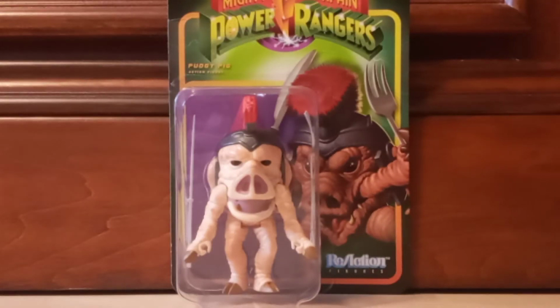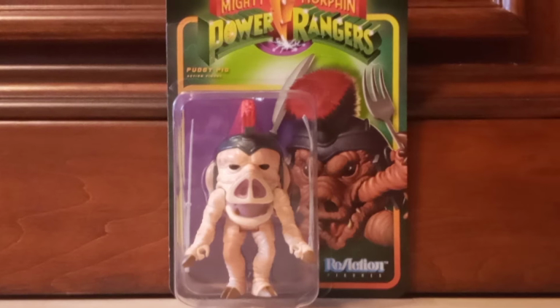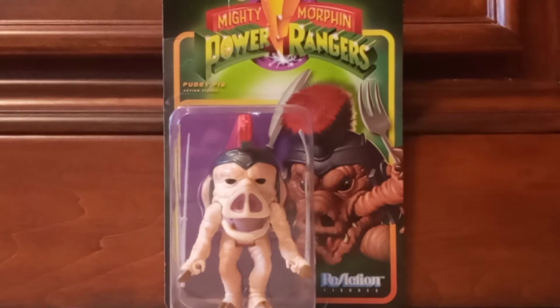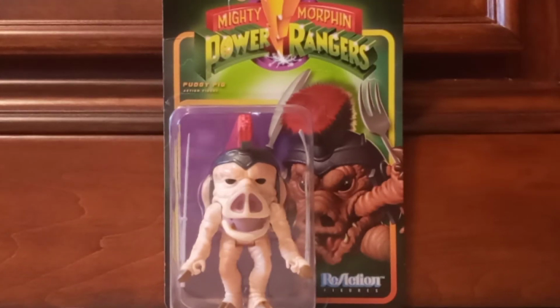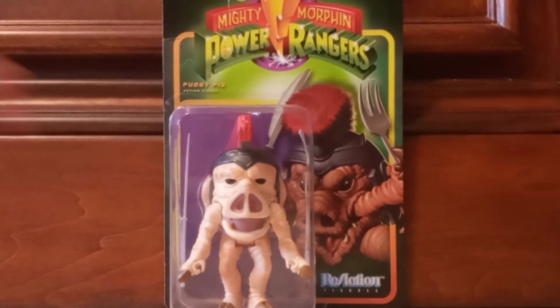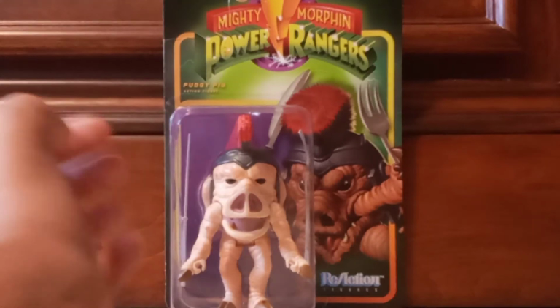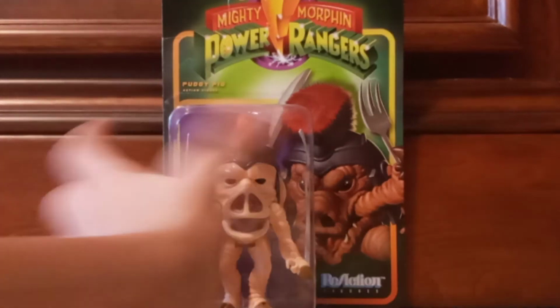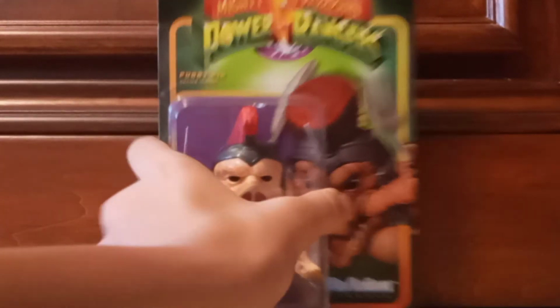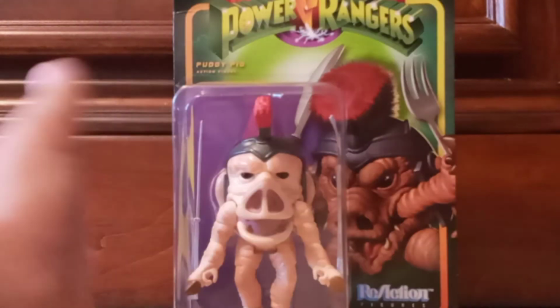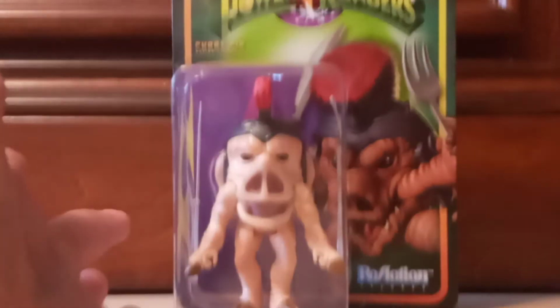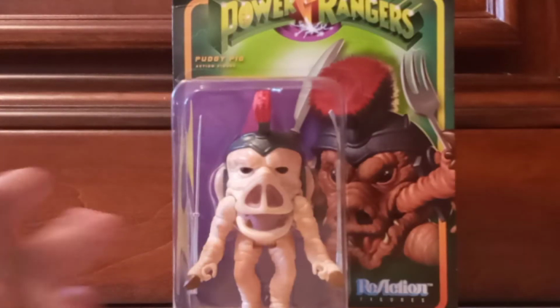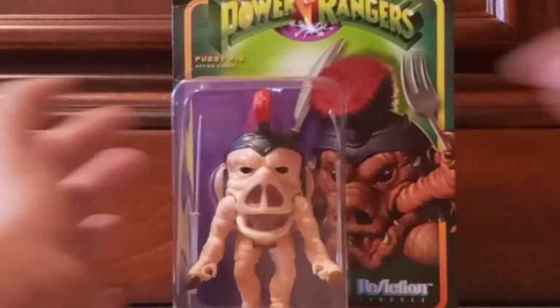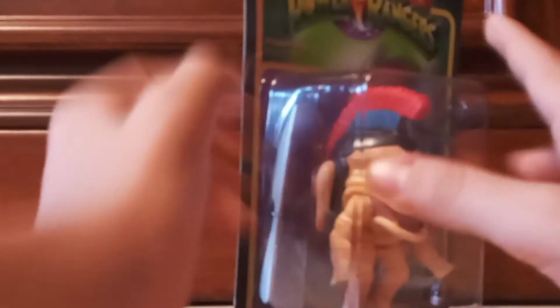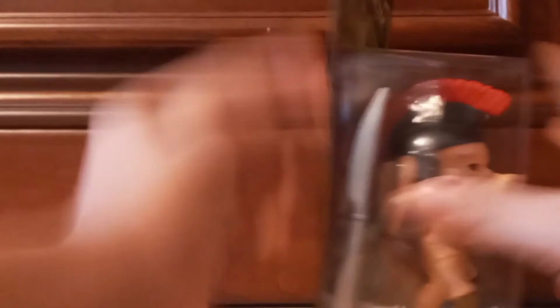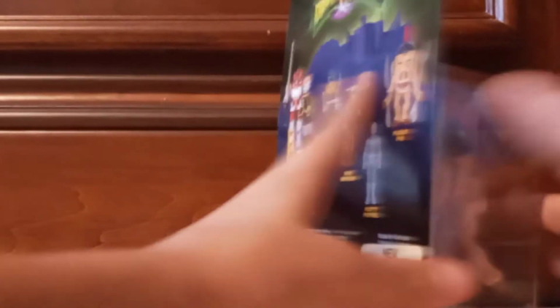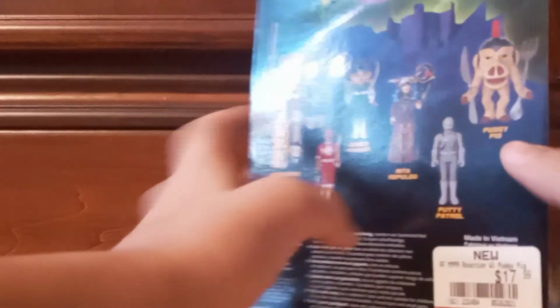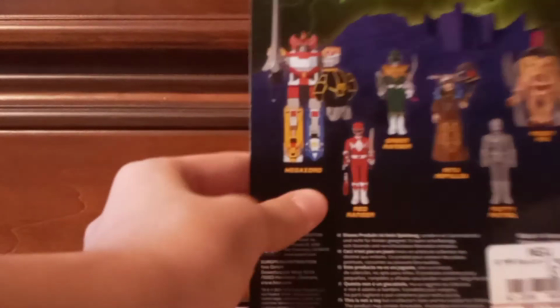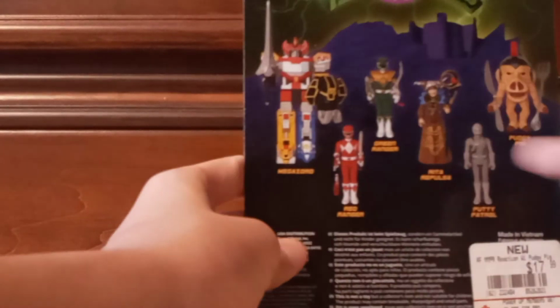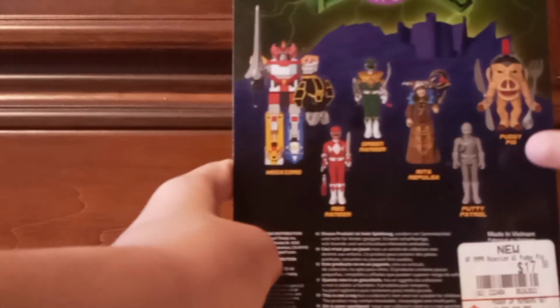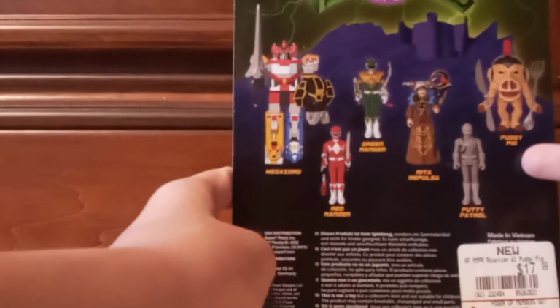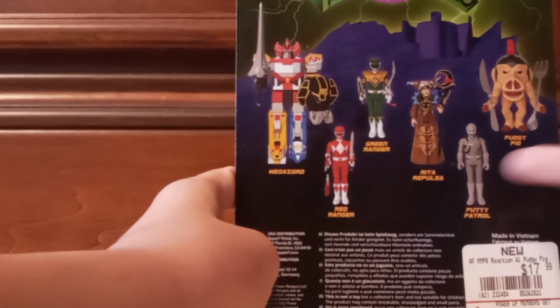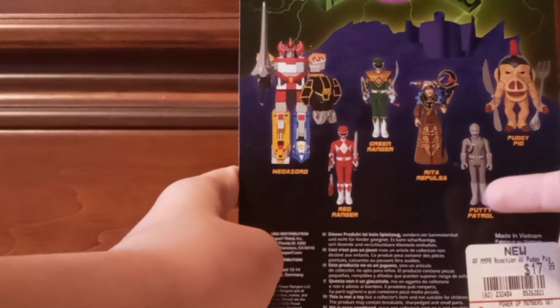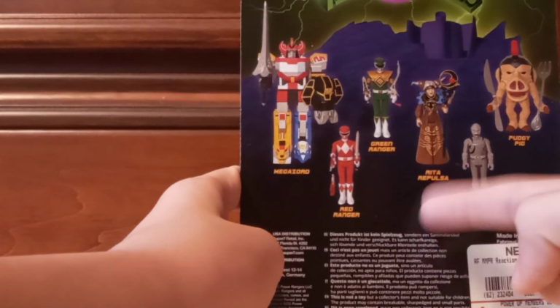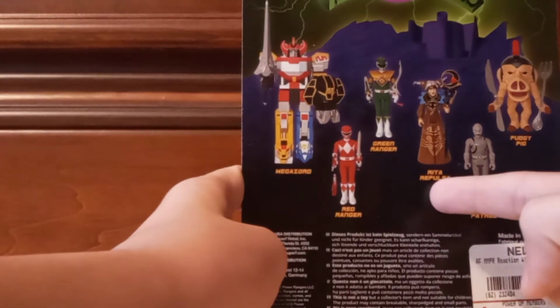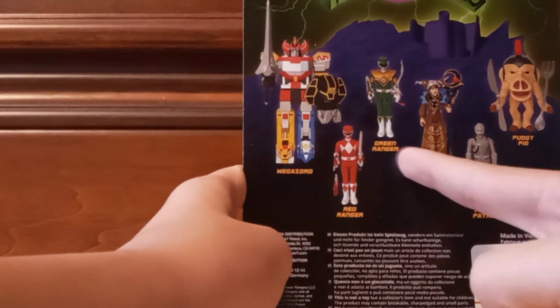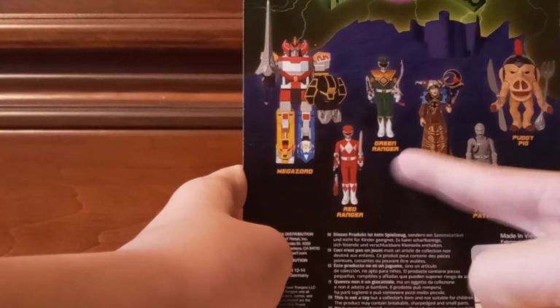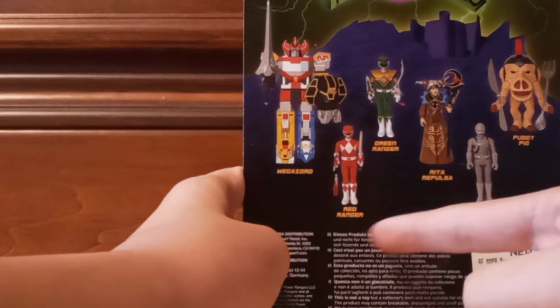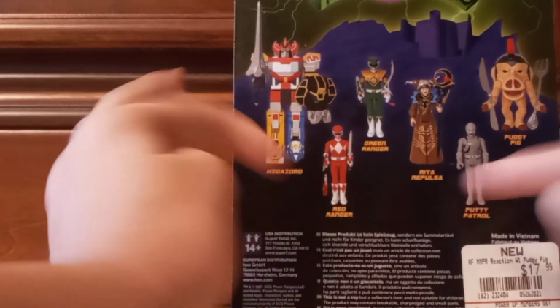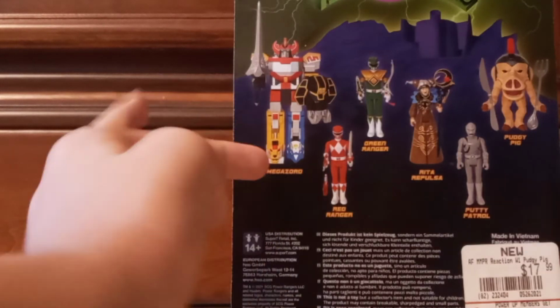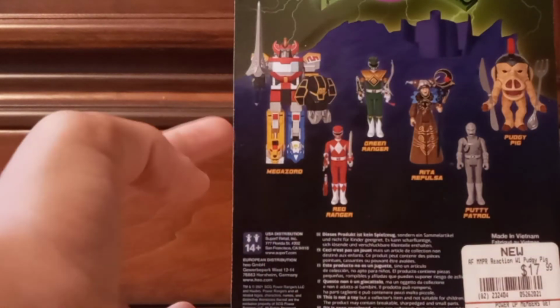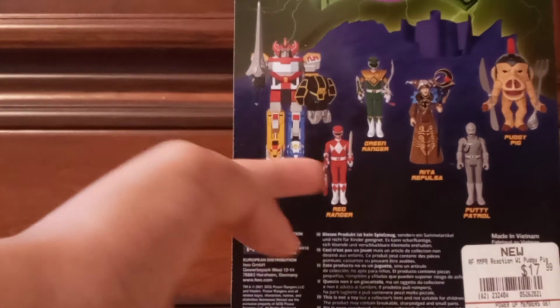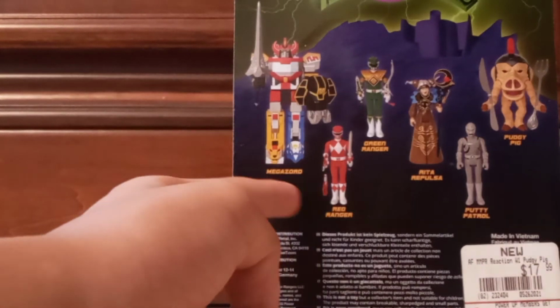So here we have the figure of Pudgy Pig. We're going to look on the back — you can see other figures to collect: Pudgy Pig, Puddy Patroller, Rita Repulsa, Green Ranger, Red Ranger, and Movie Megazord.